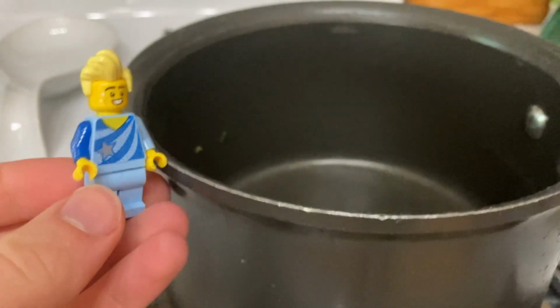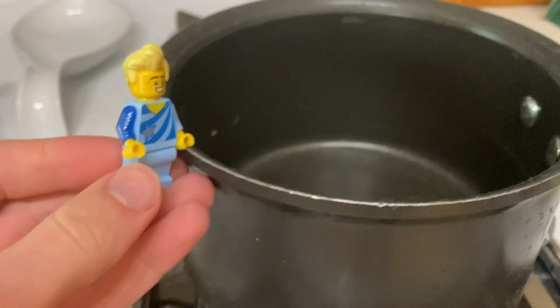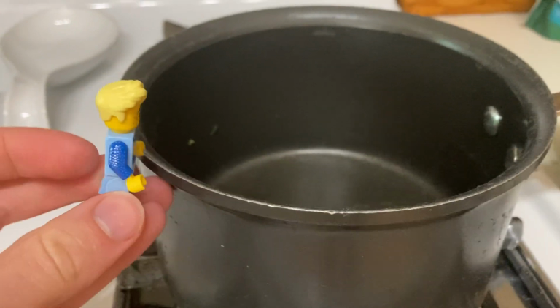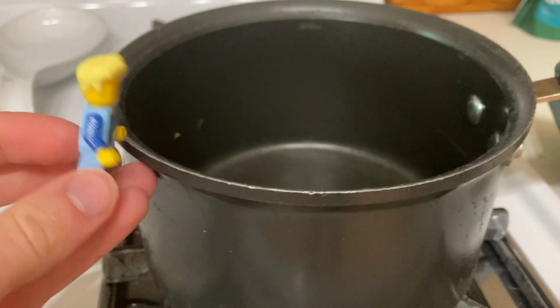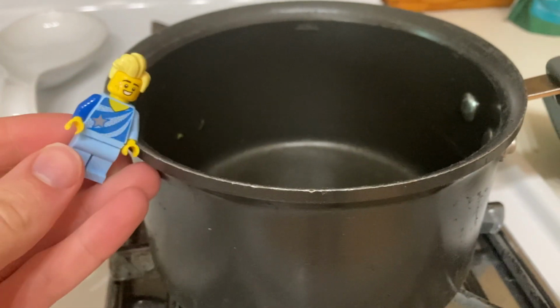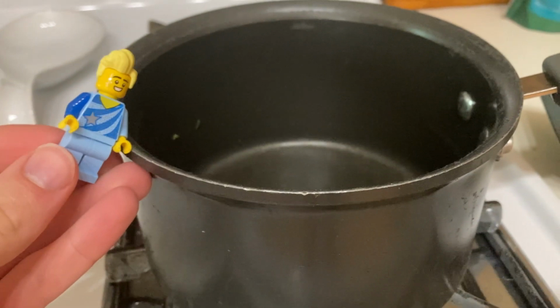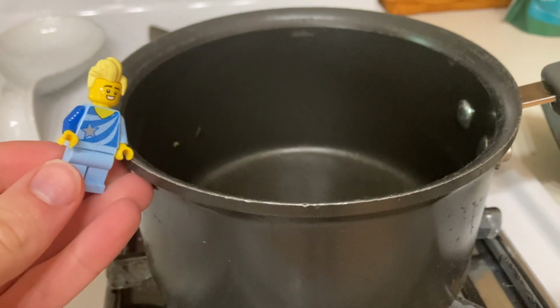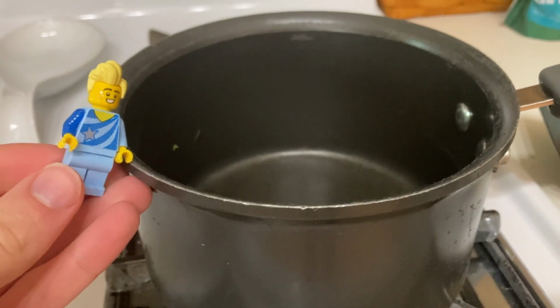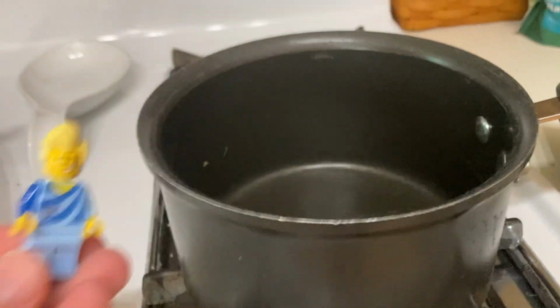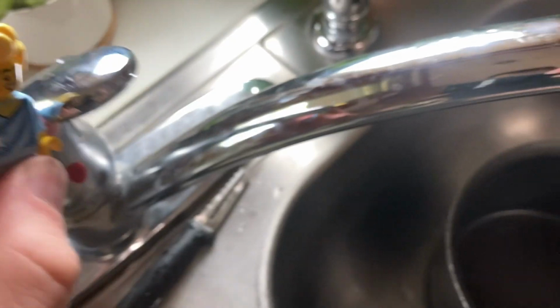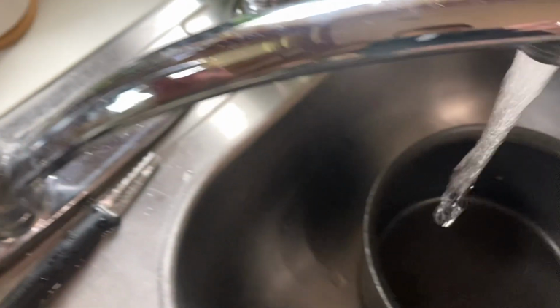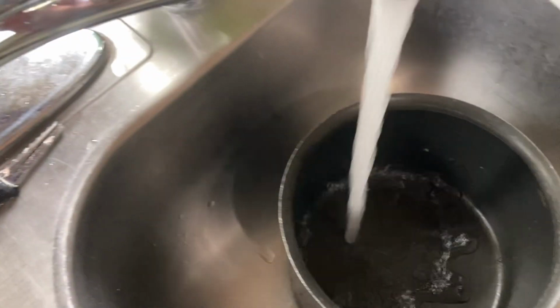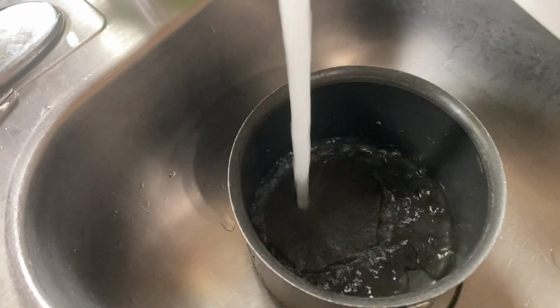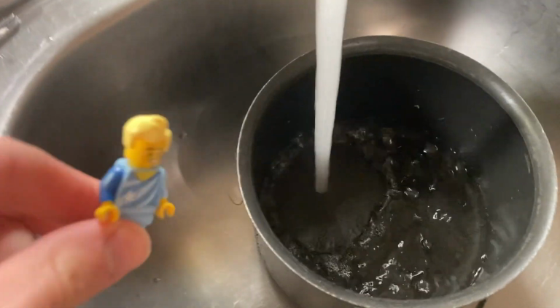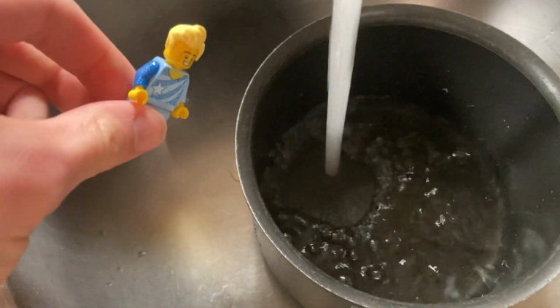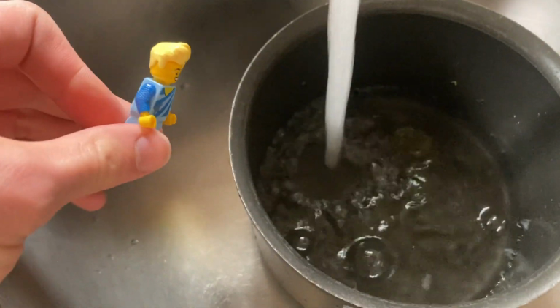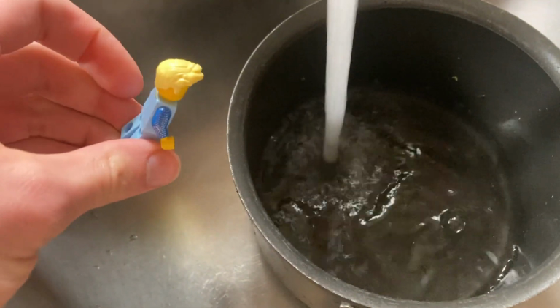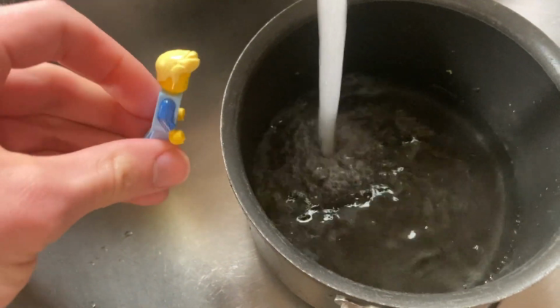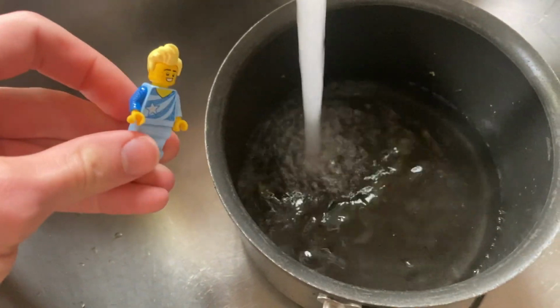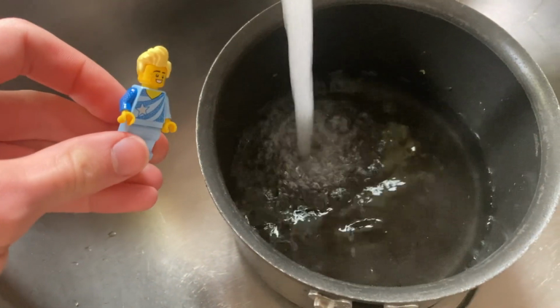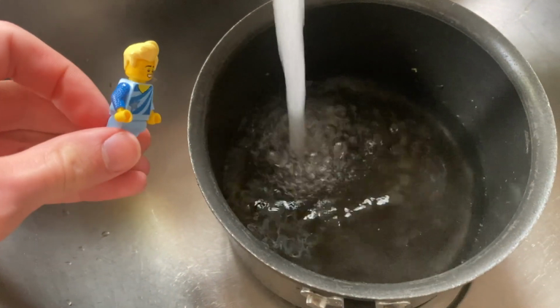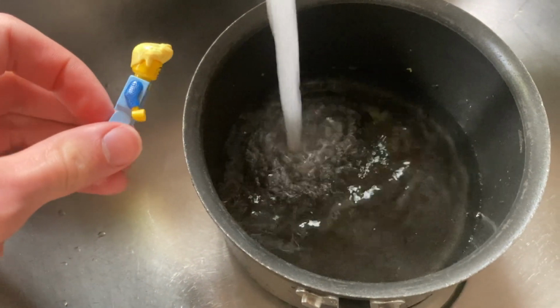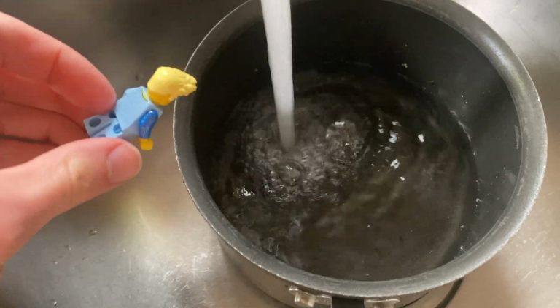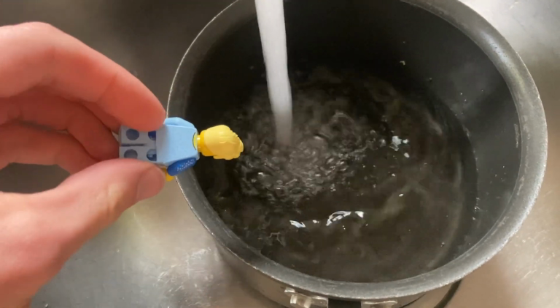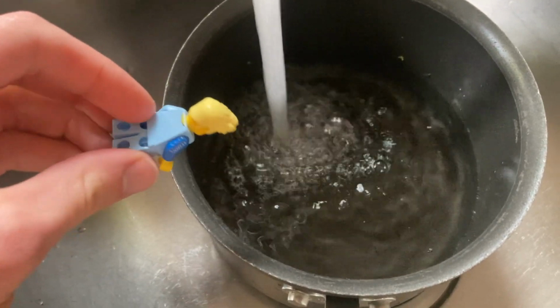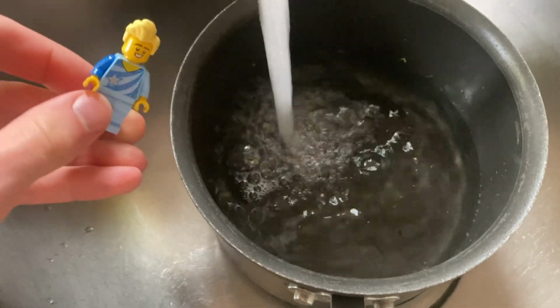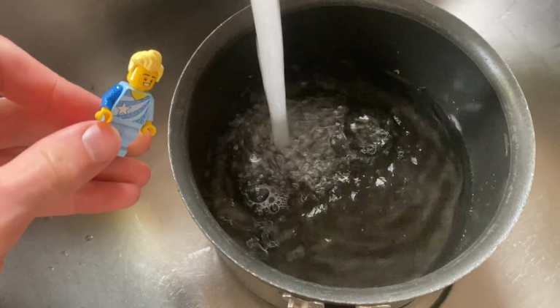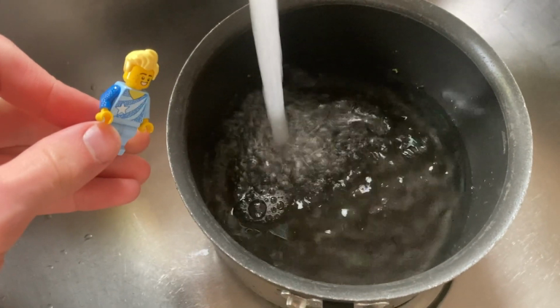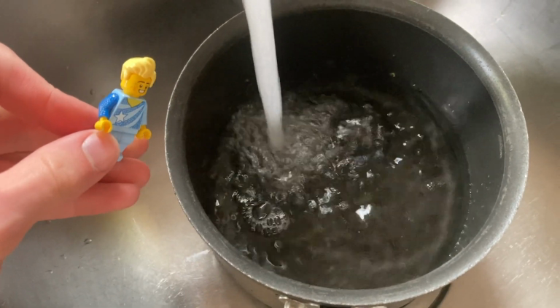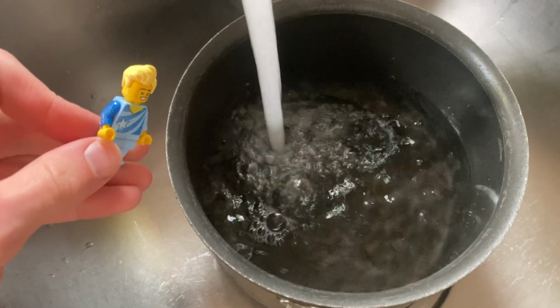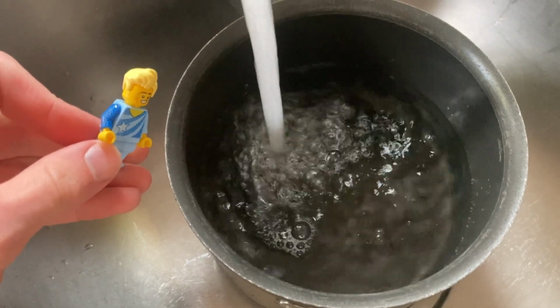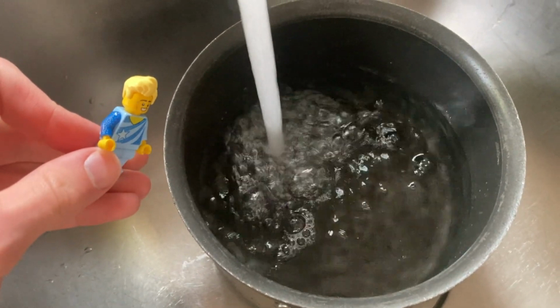Welcome to my cooking show where today I will show you how to make a pot filled with water. I'm just going to take a little bit of time to fill that thing up.